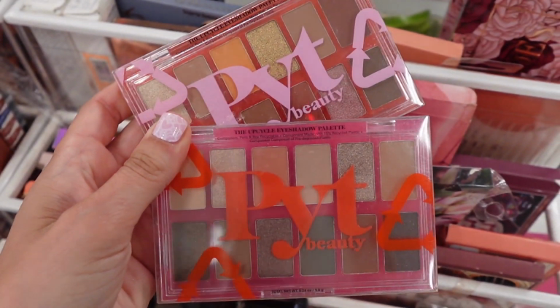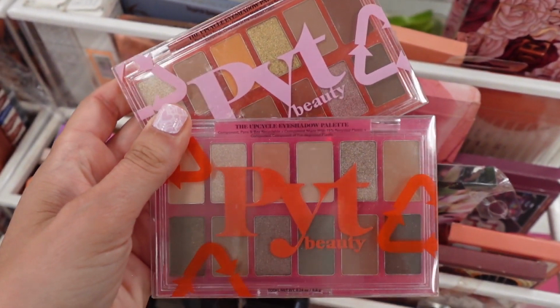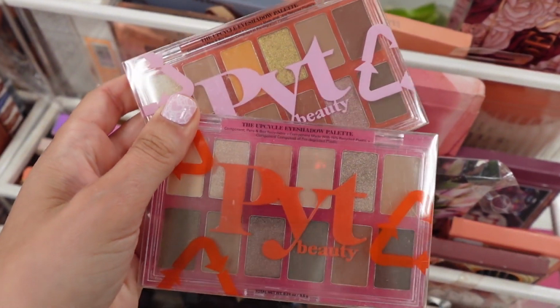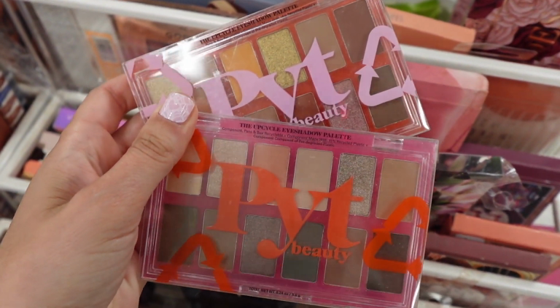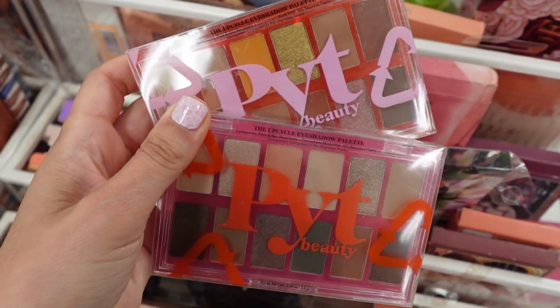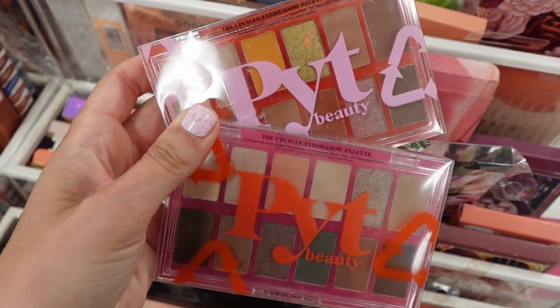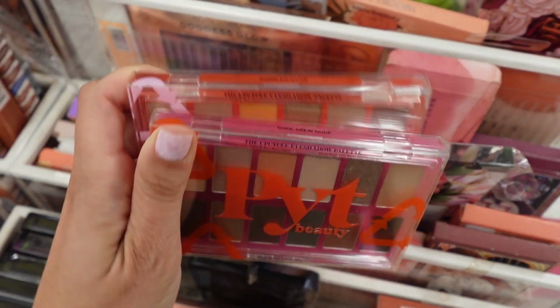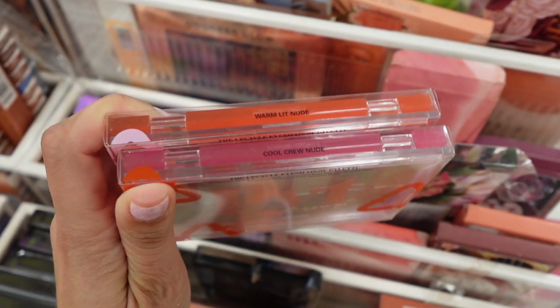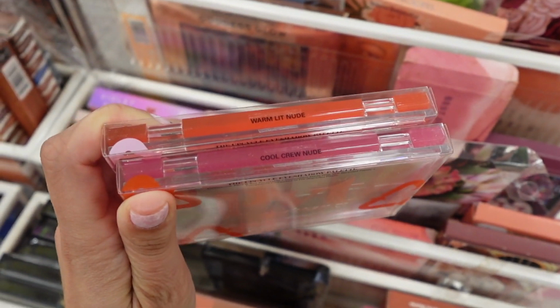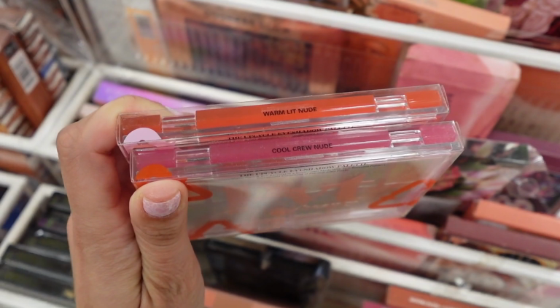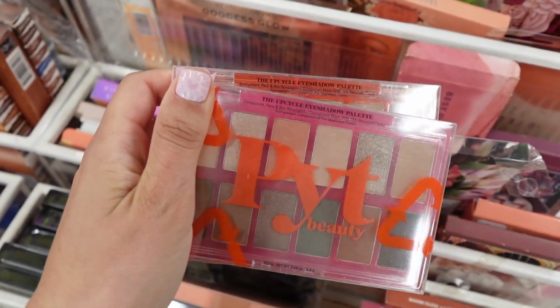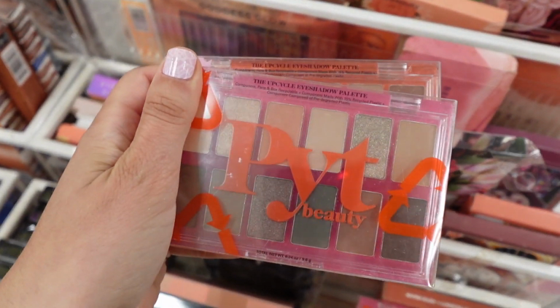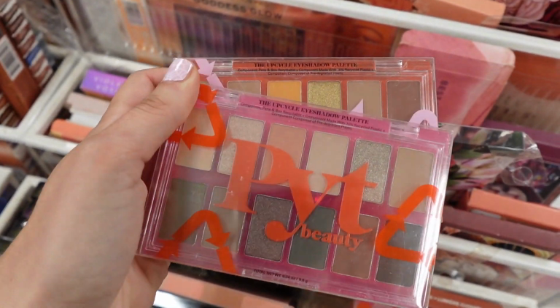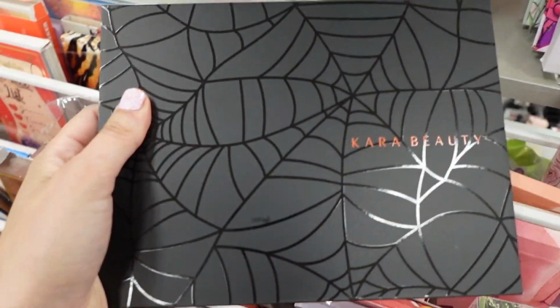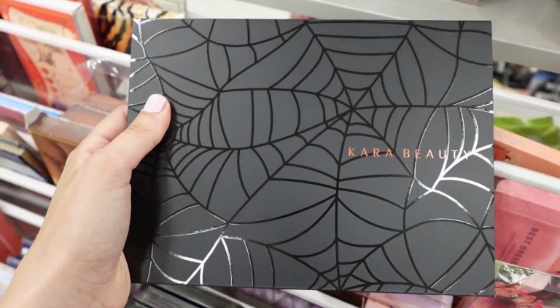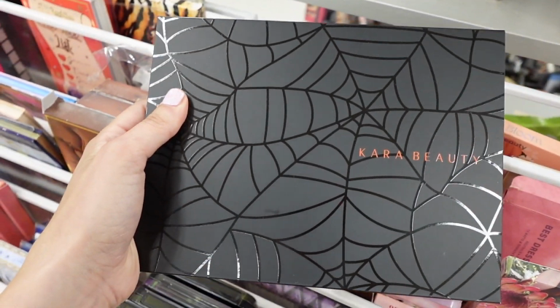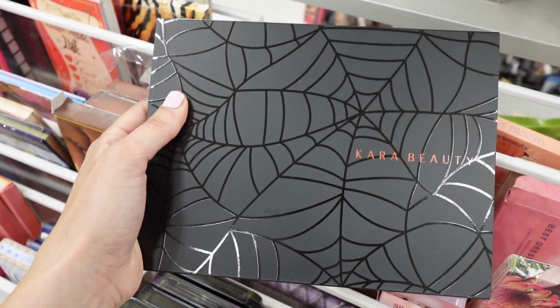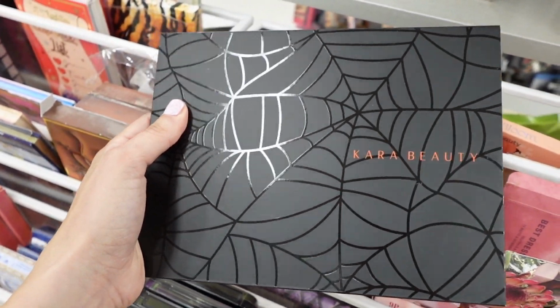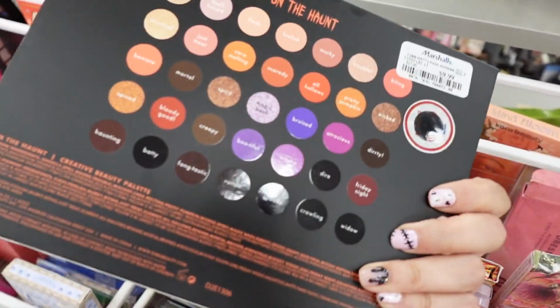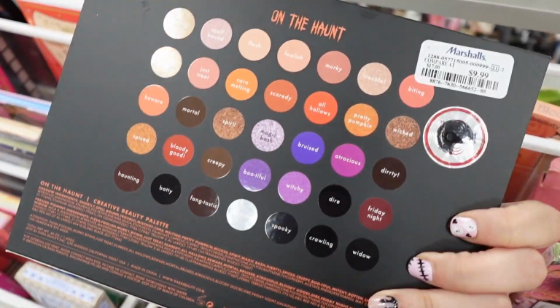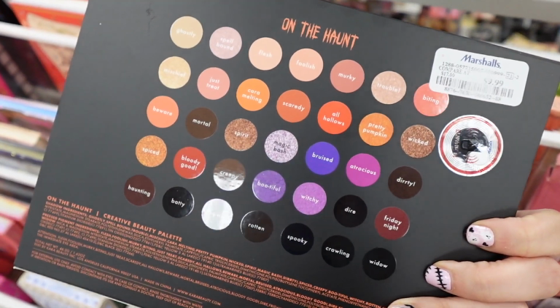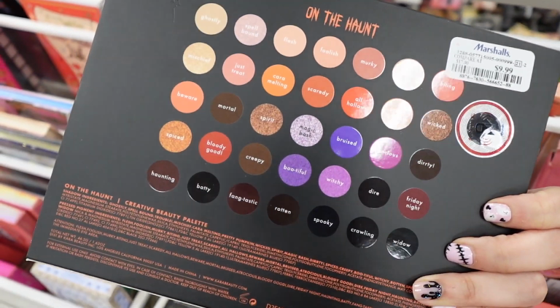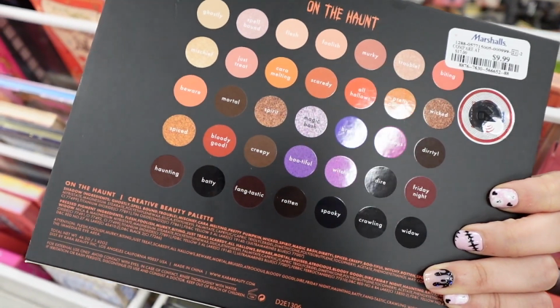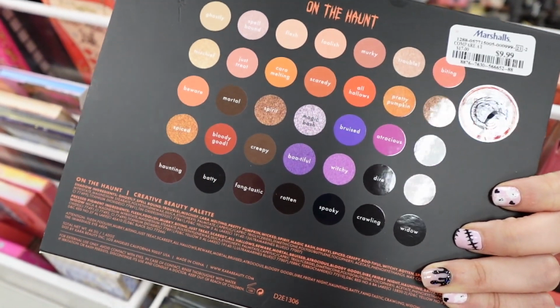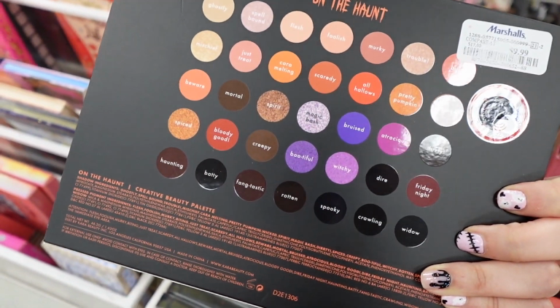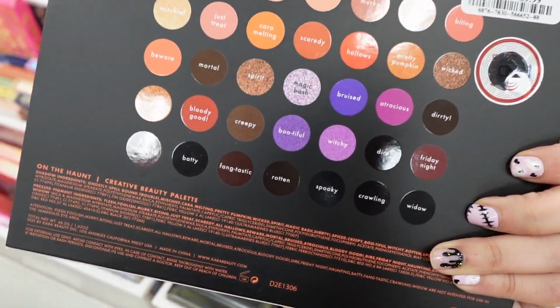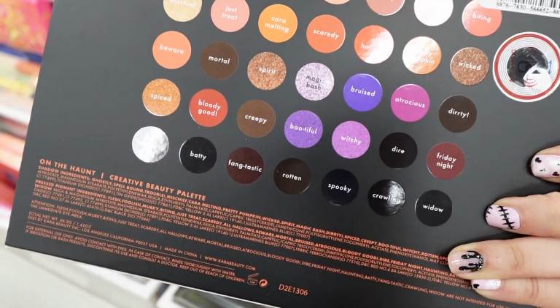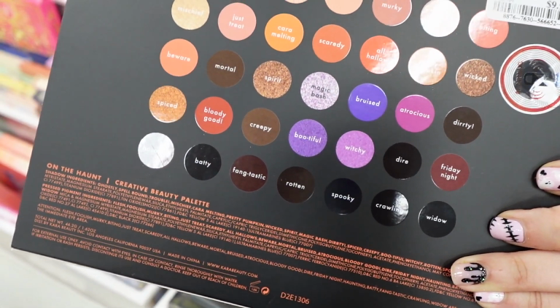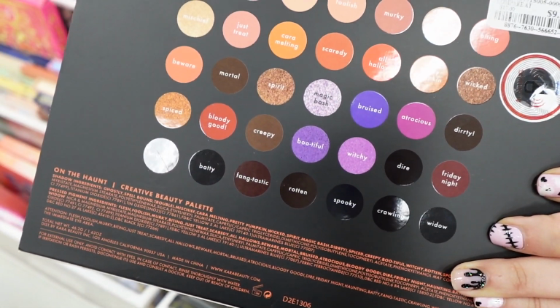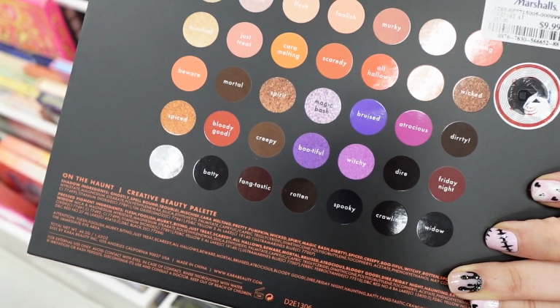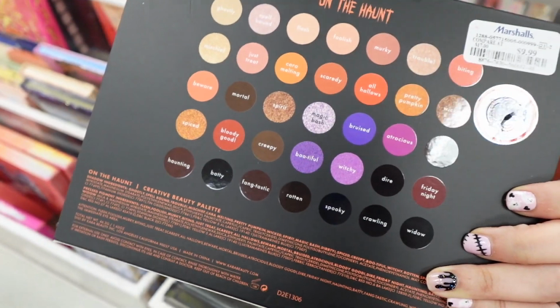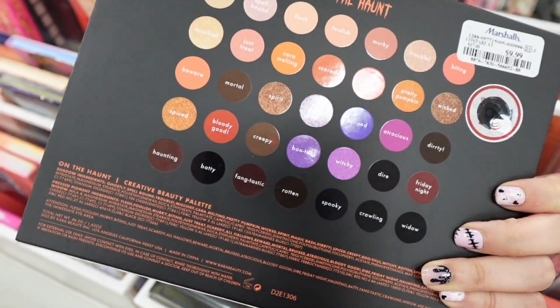This is a brand that I believe is discontinued now — it's PYT Beauty. A bunch of their stuff has been popping up recently at the stores. Cara Beauty actually has out some Halloween palettes. This one's called On The Haunt. This was only $9.99. I really liked the colors in here.